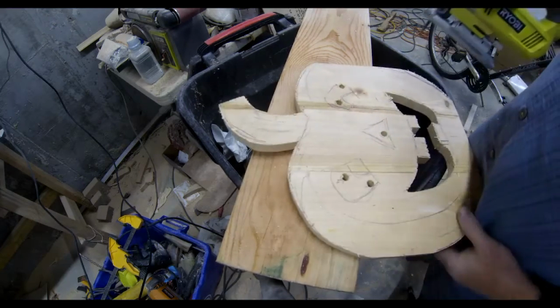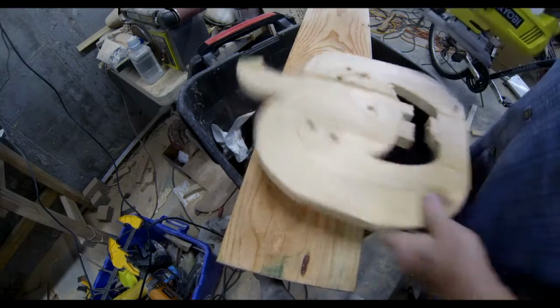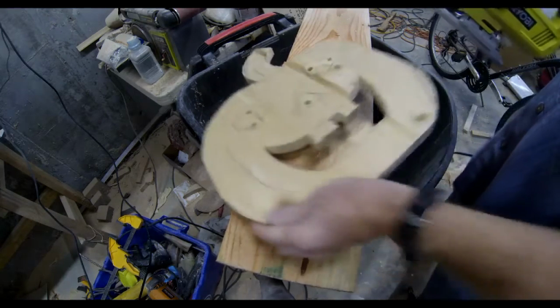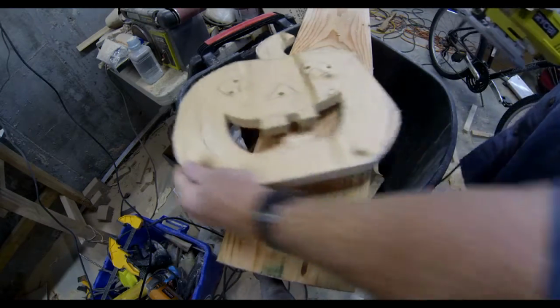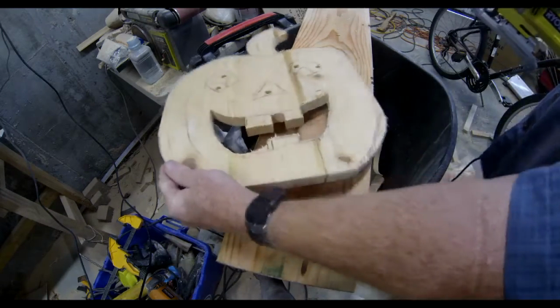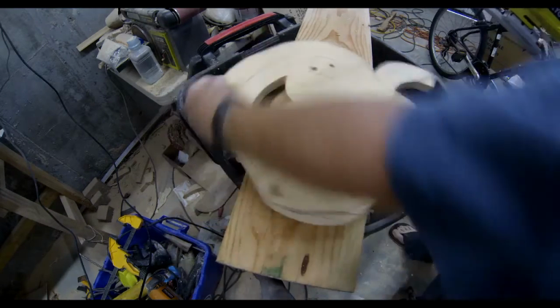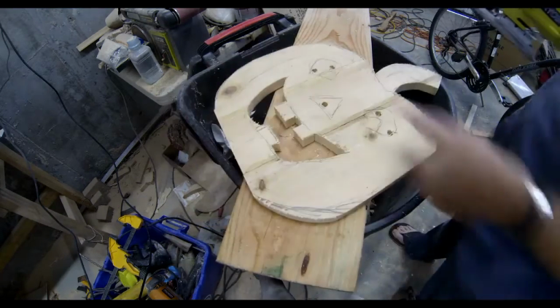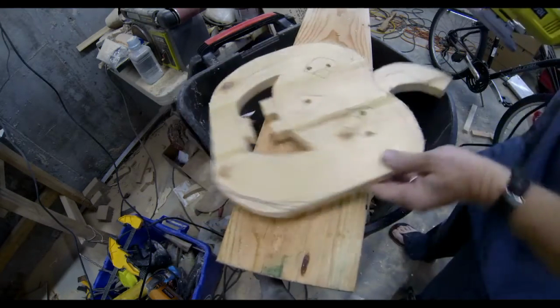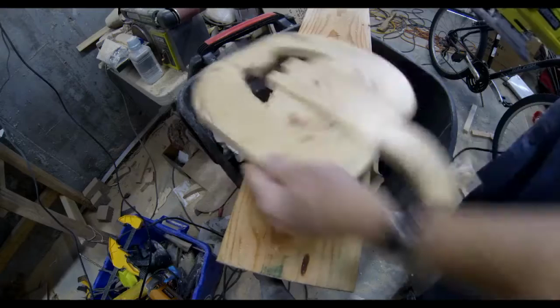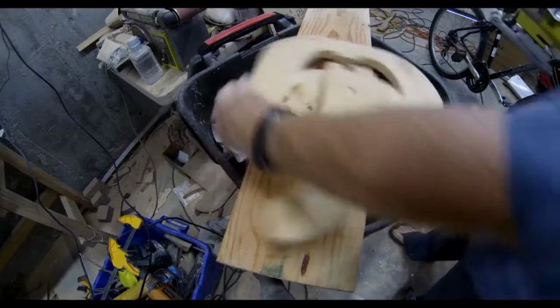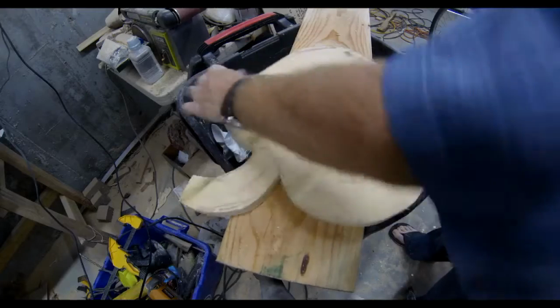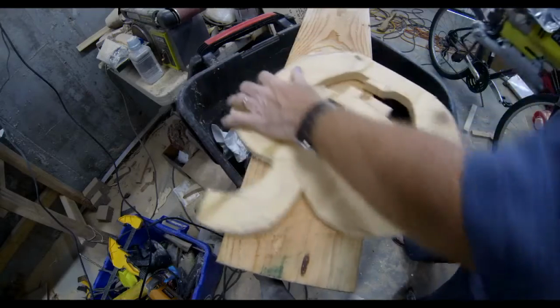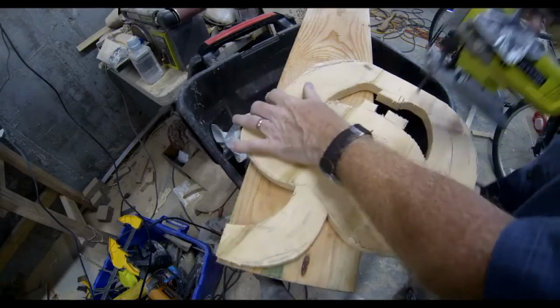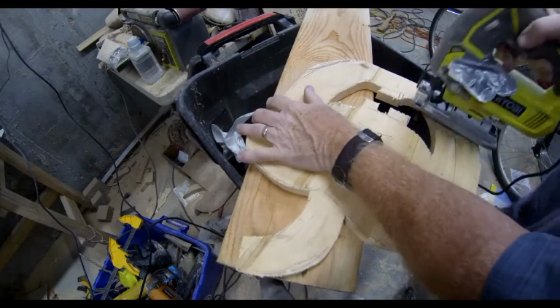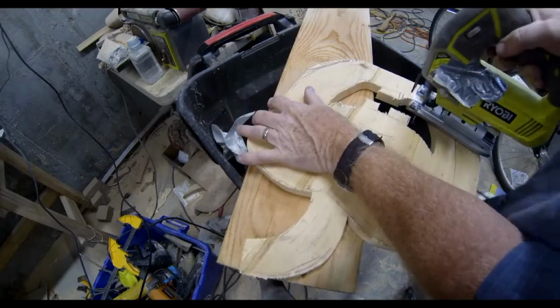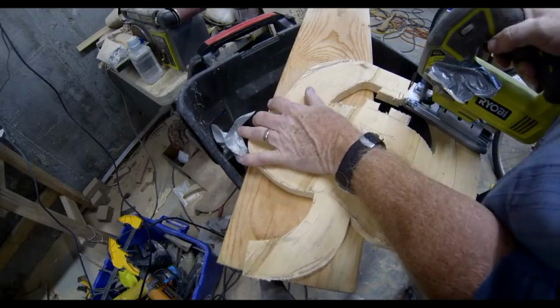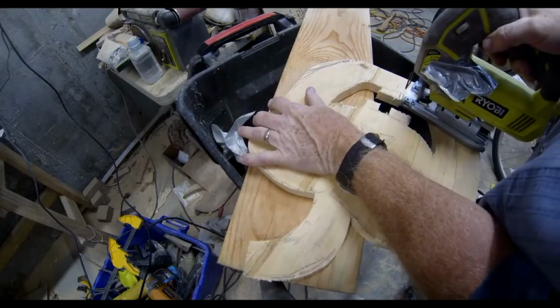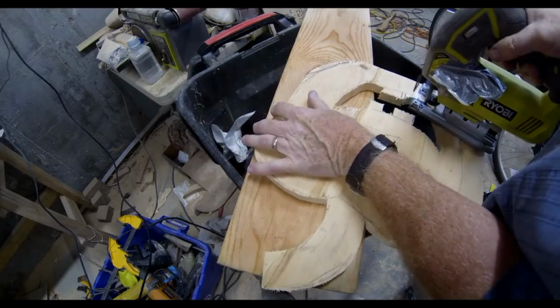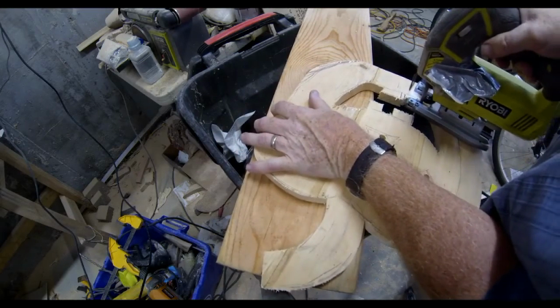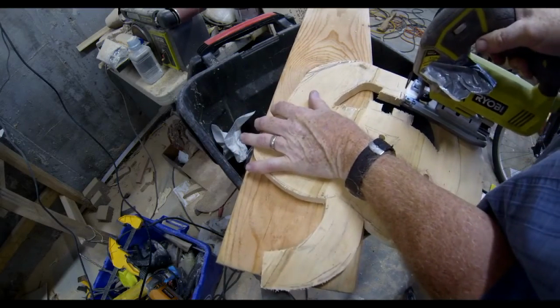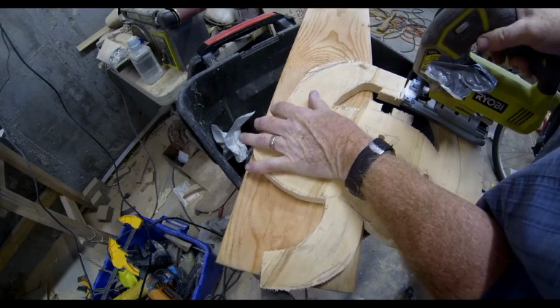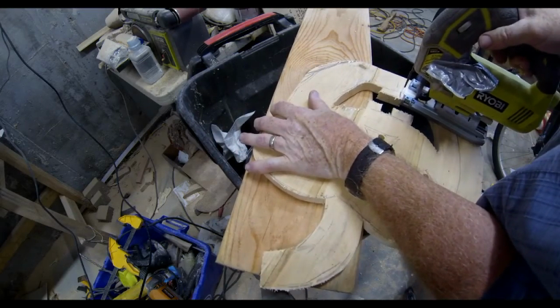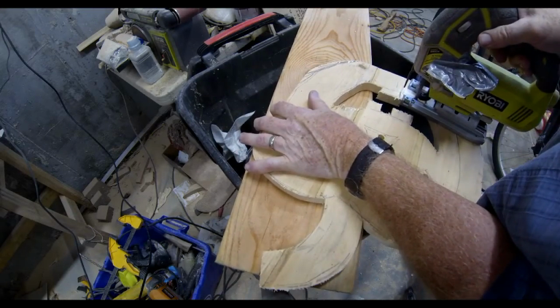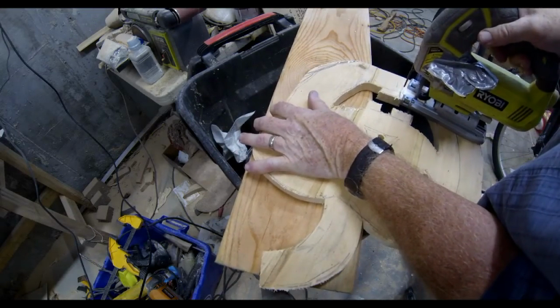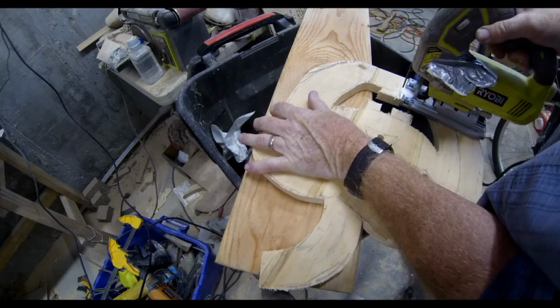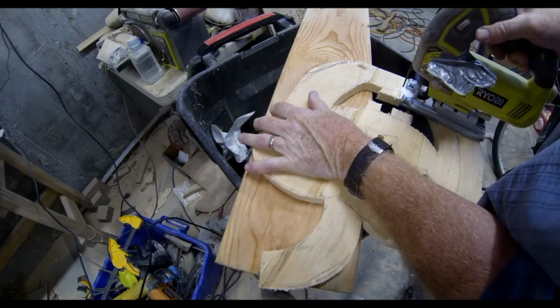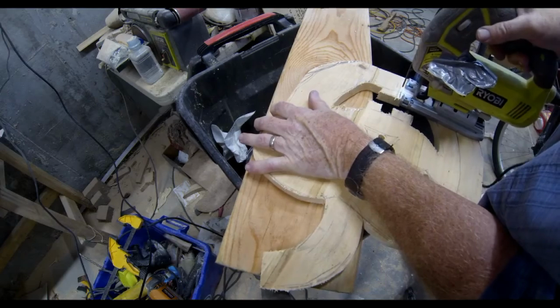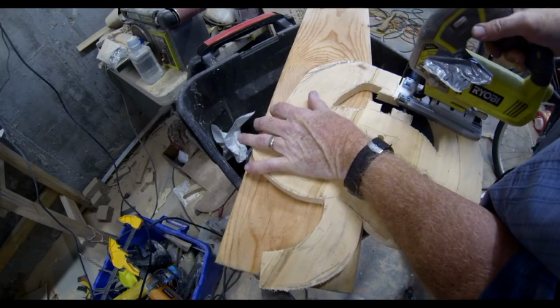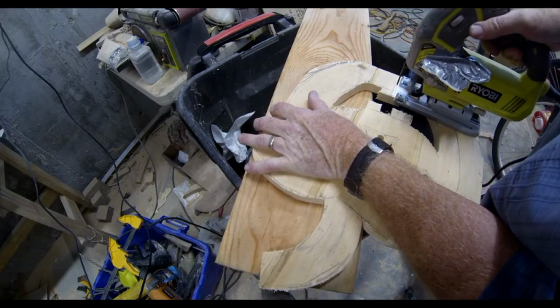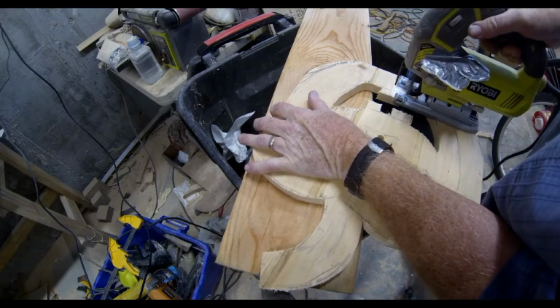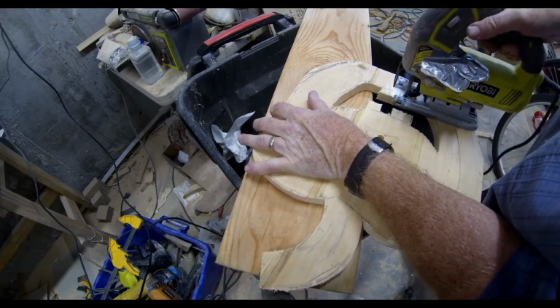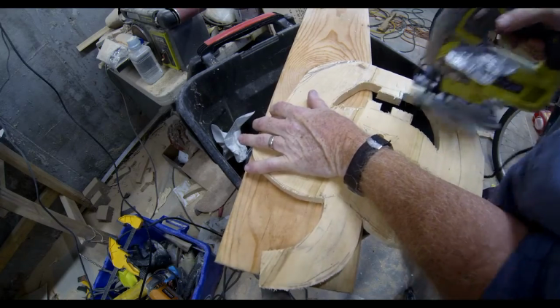I used a disc grinder to round over the outside edges. Cutting out this pumpkin you could probably do in a half hour — the painting and drying process takes longer than it does to actually make these things.